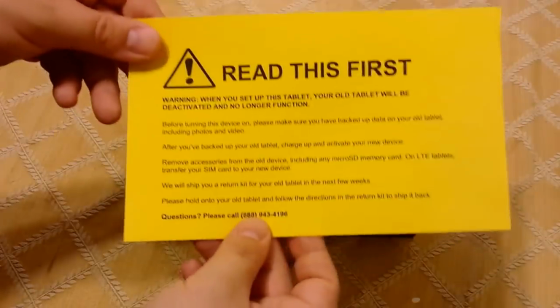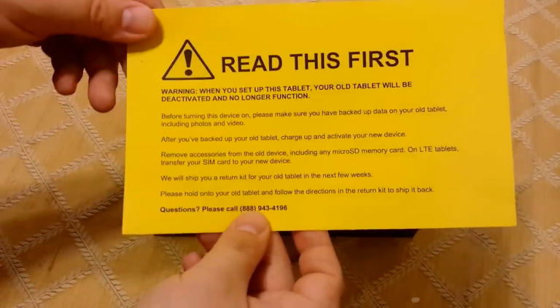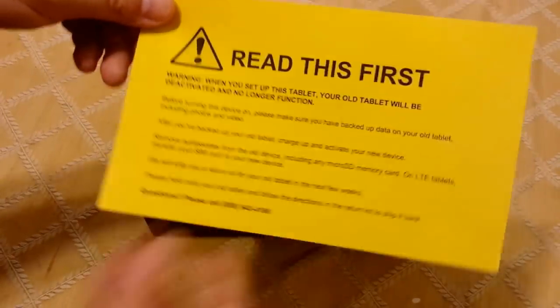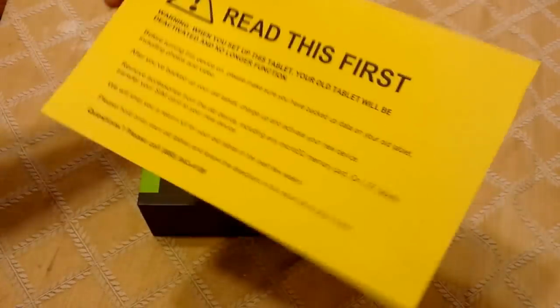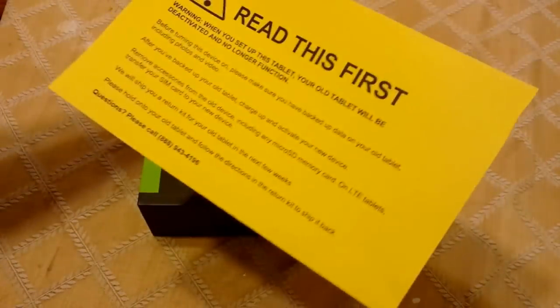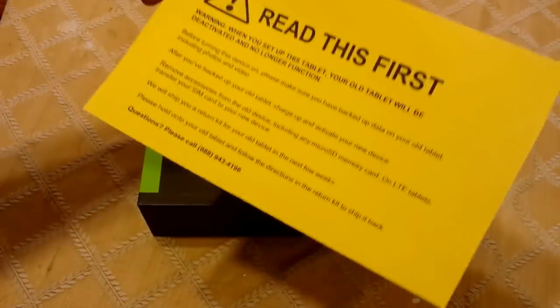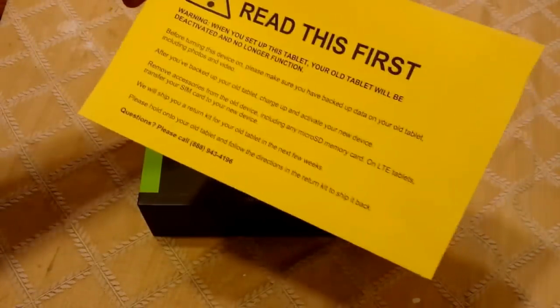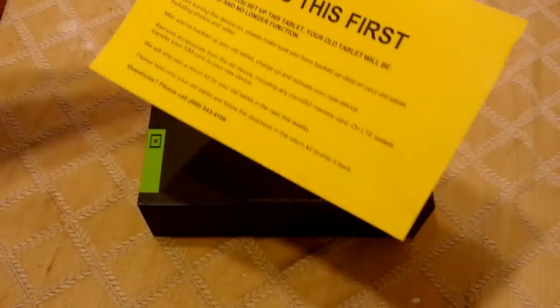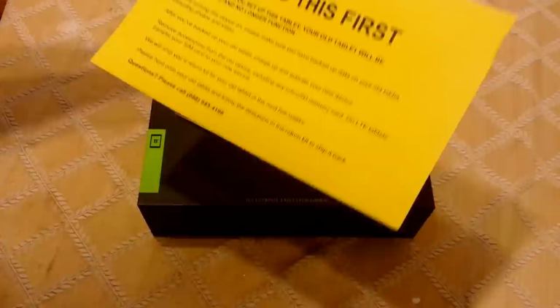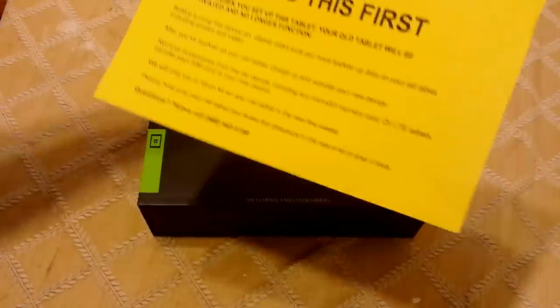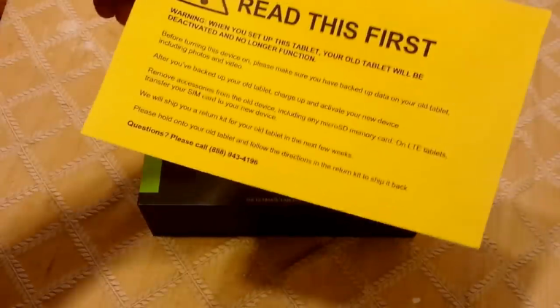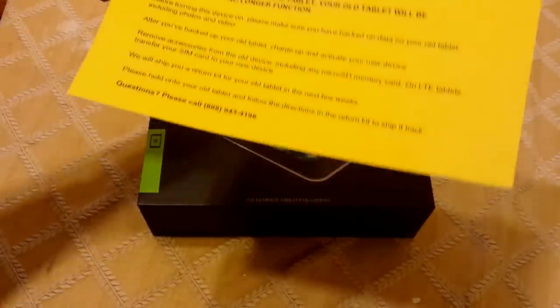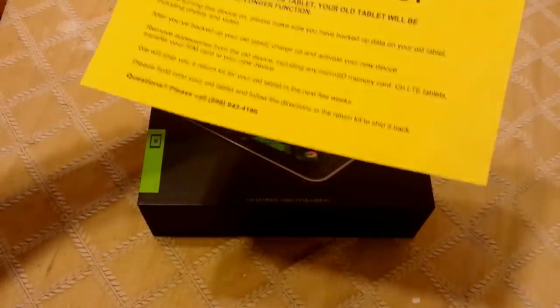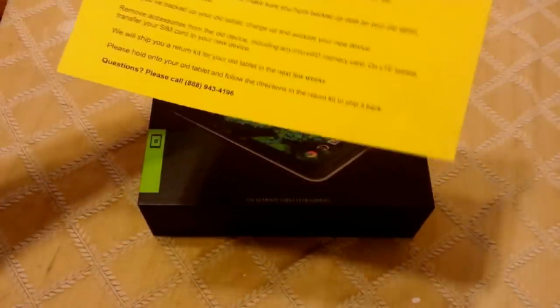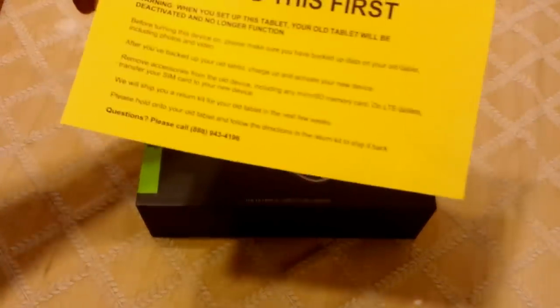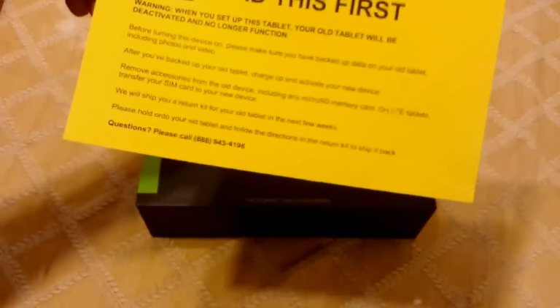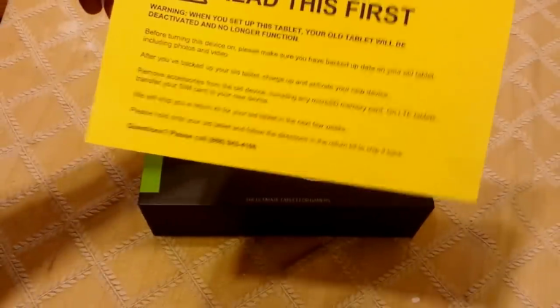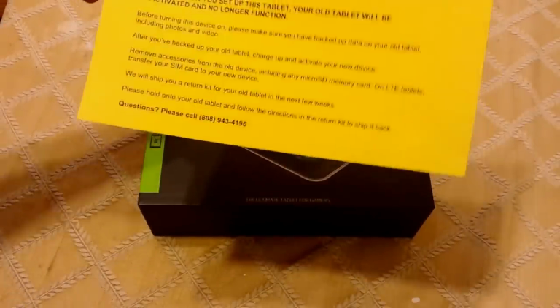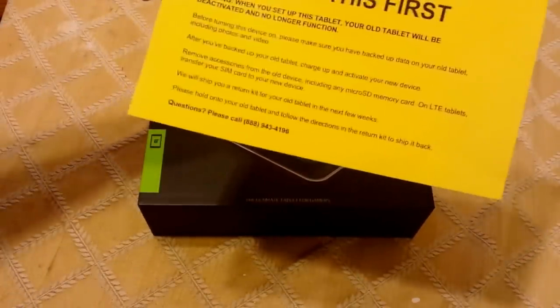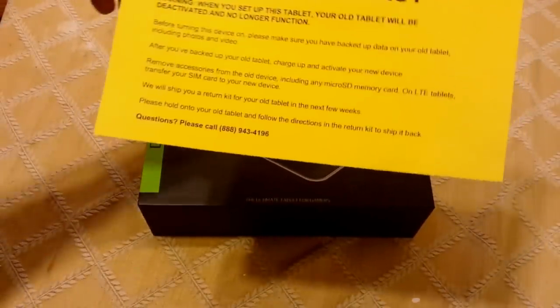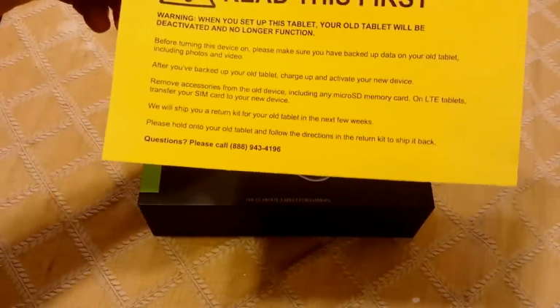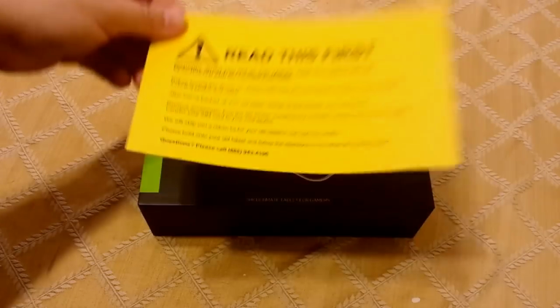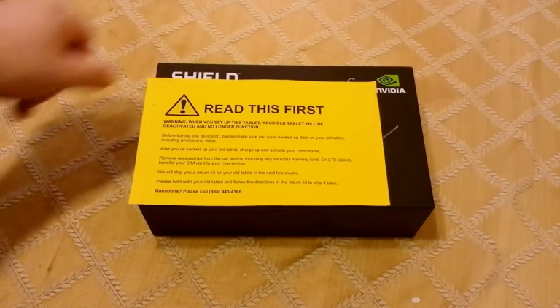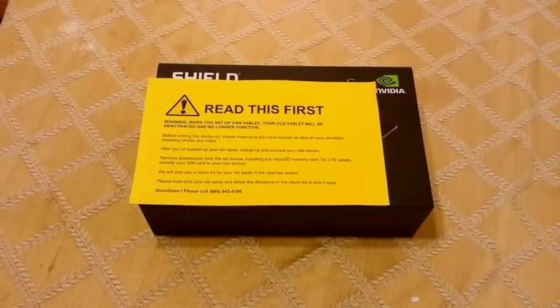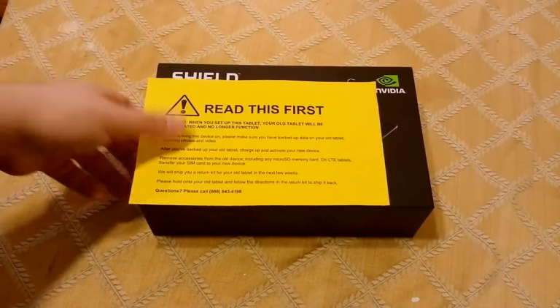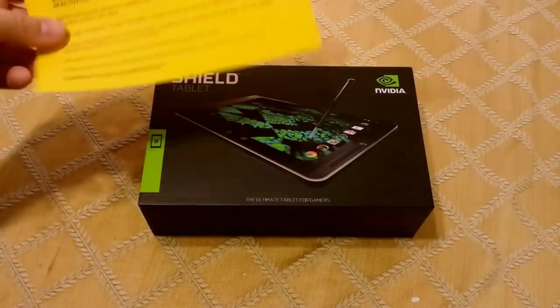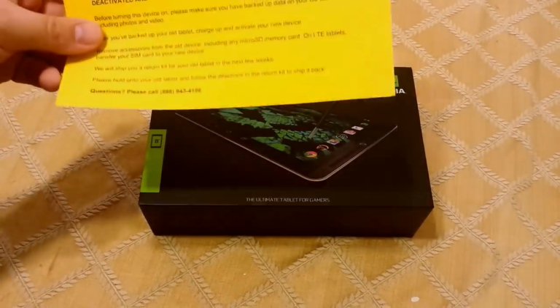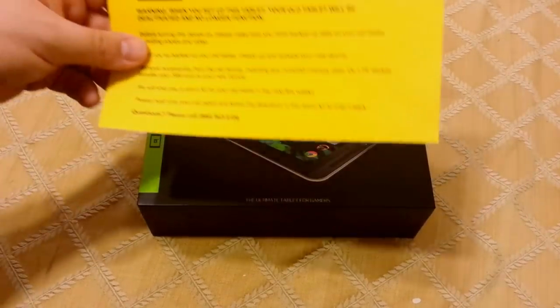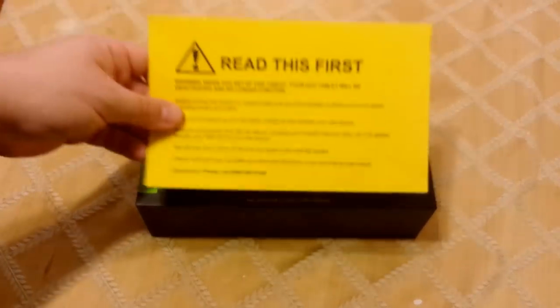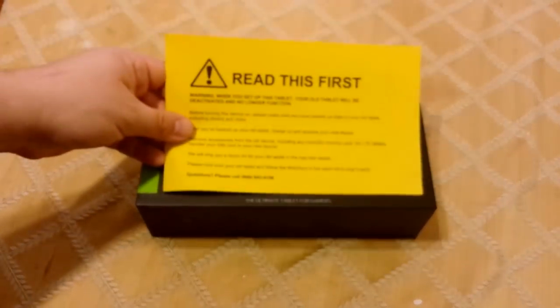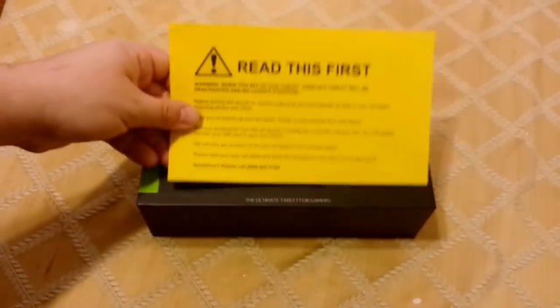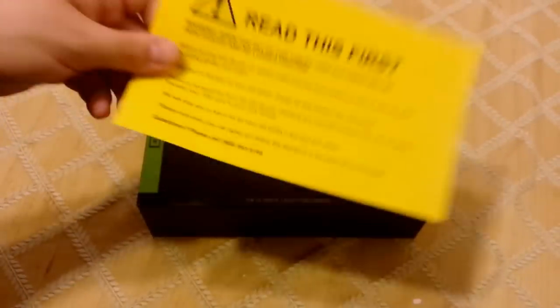And this came with it. It says 'read this first.' Warning: when you set up this tablet, your old tablet will be deactivated and no longer functional. I can't test that — my tablet has been dismantled because I removed the battery.